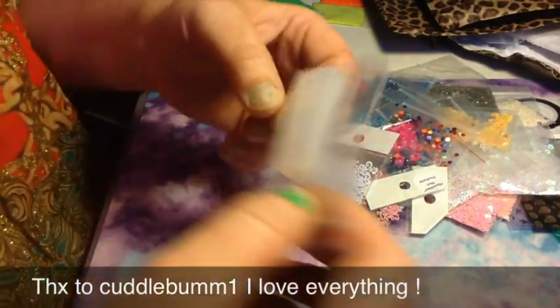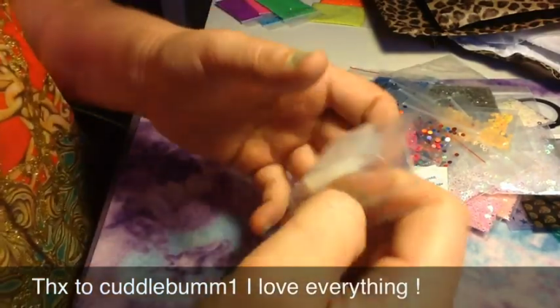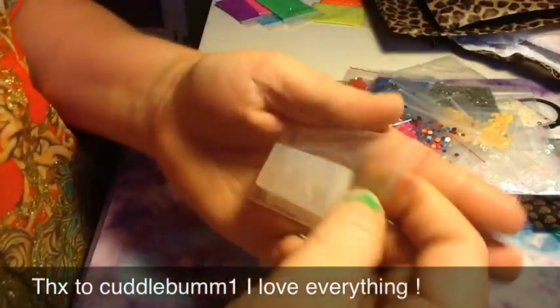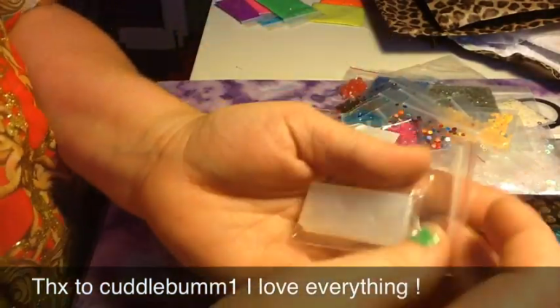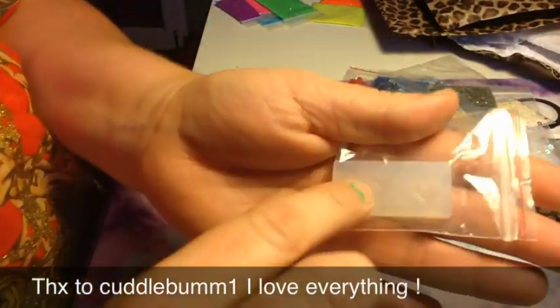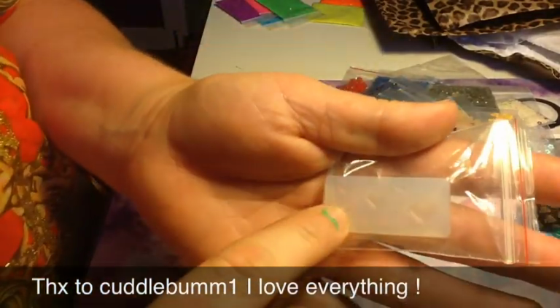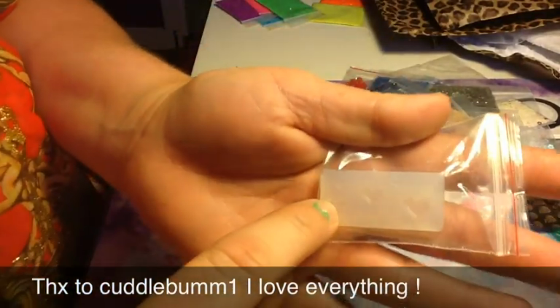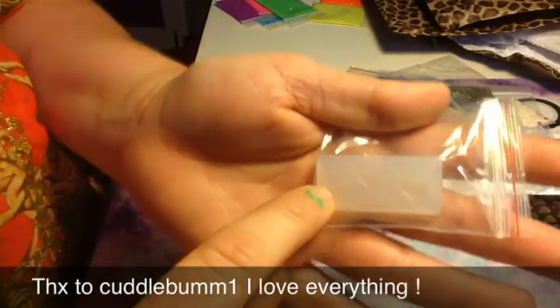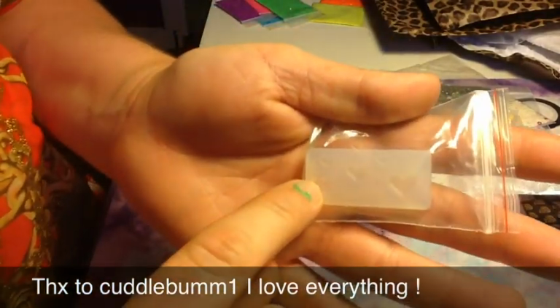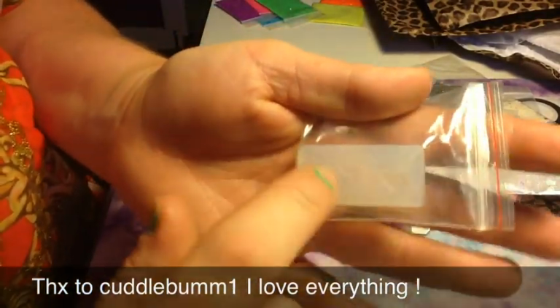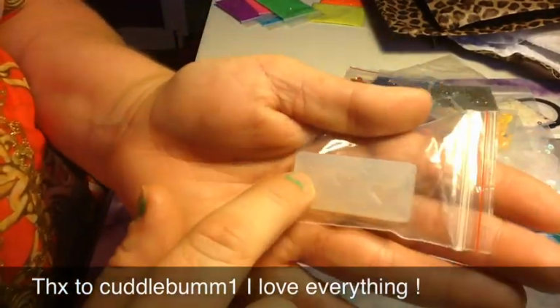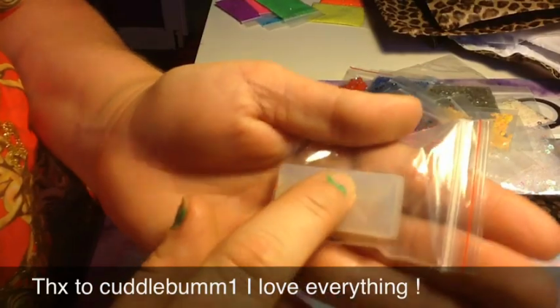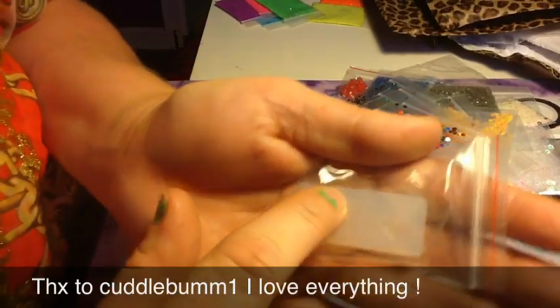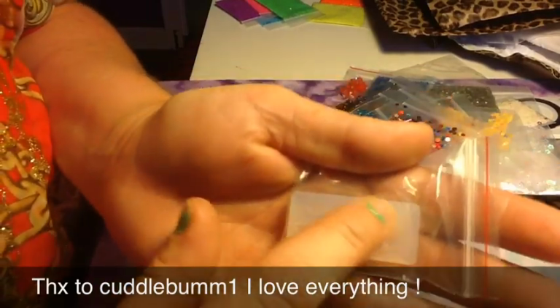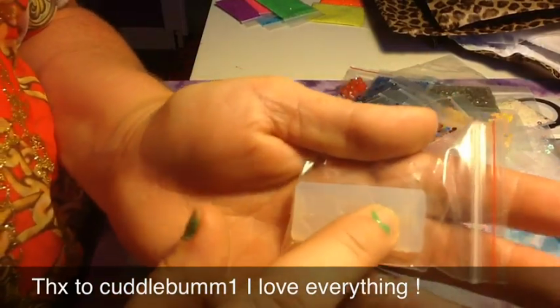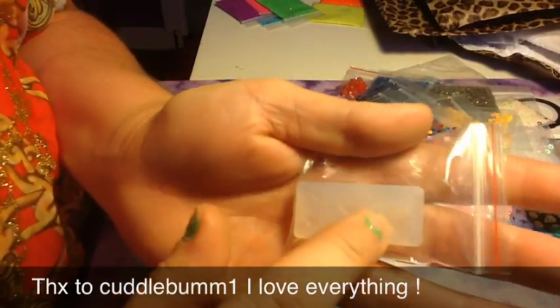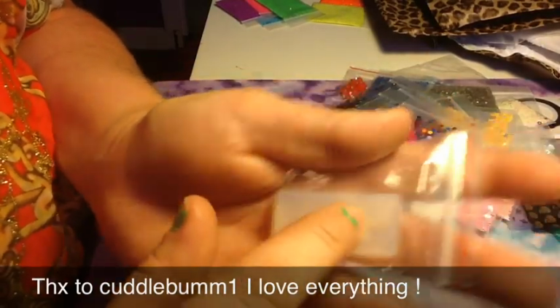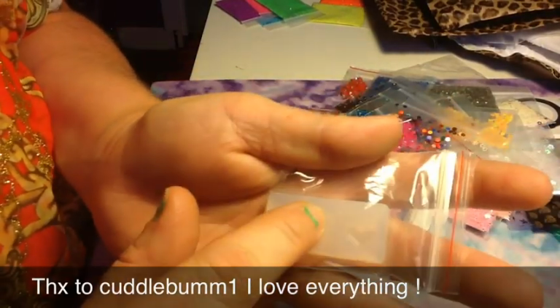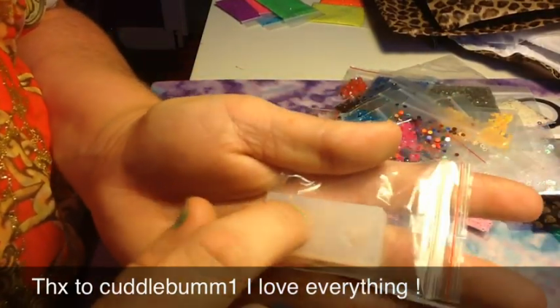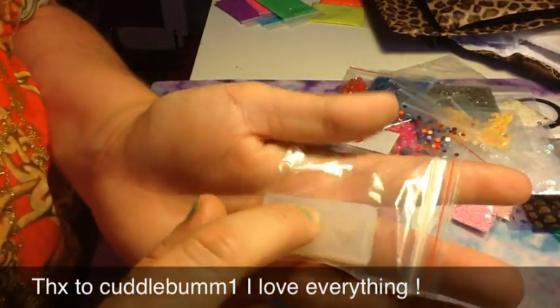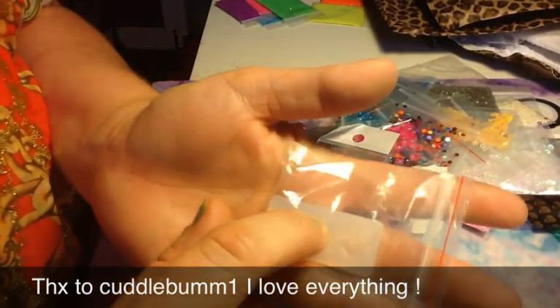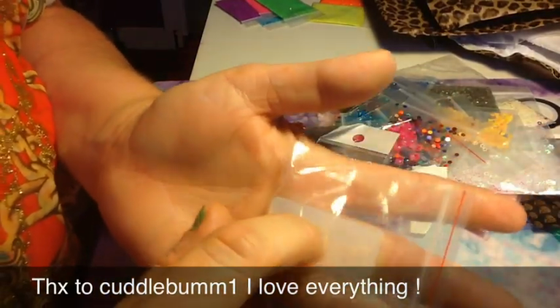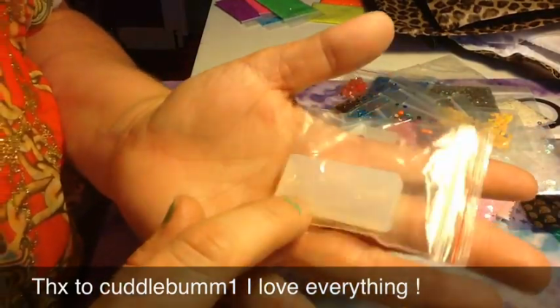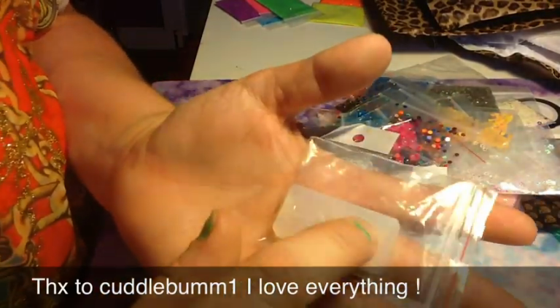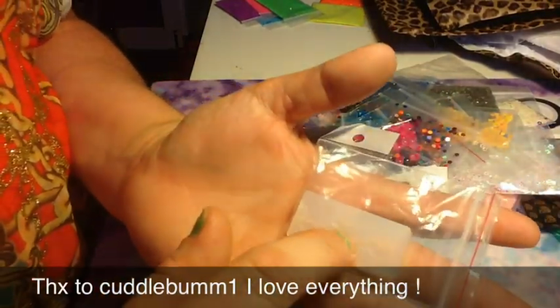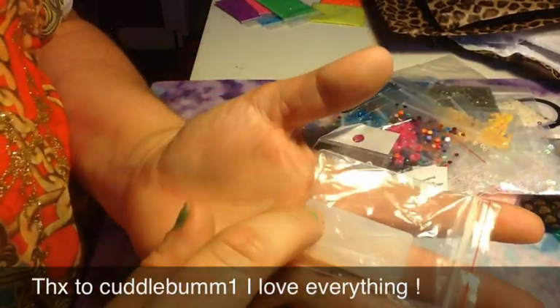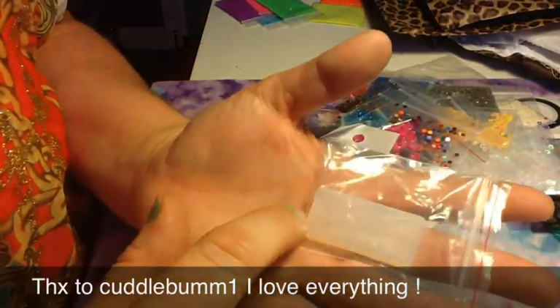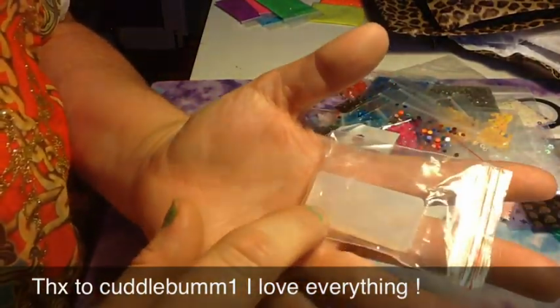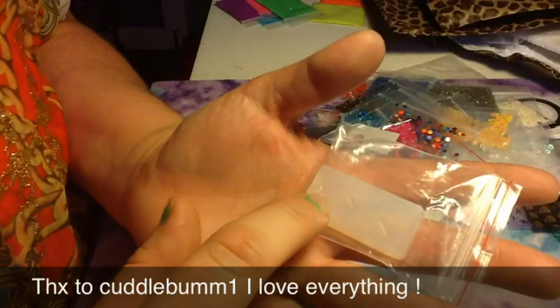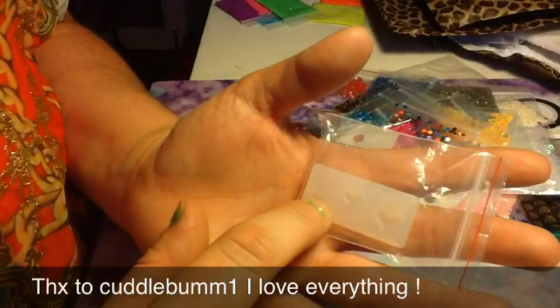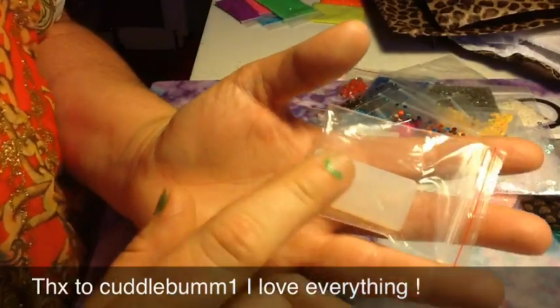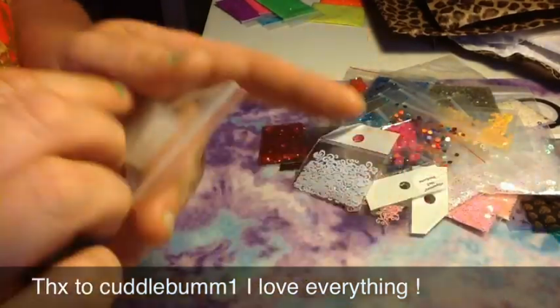And then she sent me a mold. I did receive one mold from somebody else before, so this is only my second mold, and I'm very happy. This is a heart mold — love this.